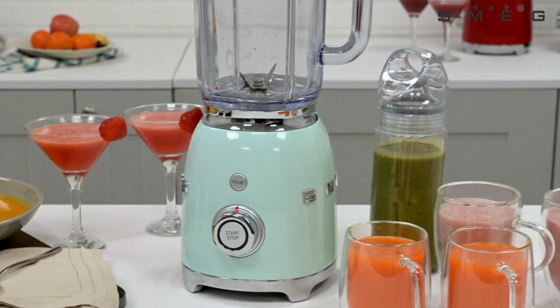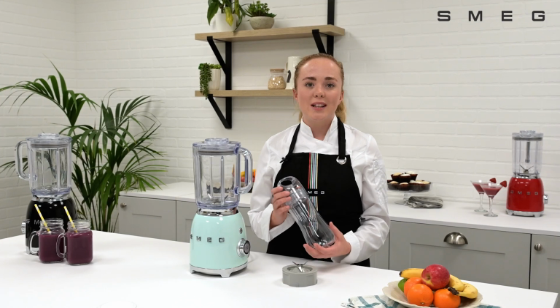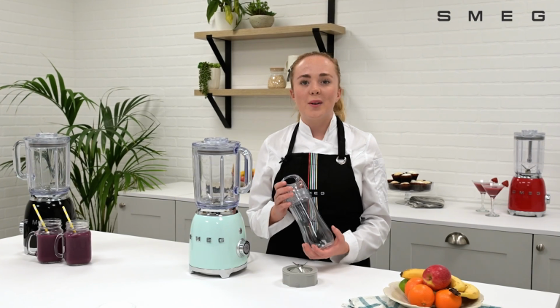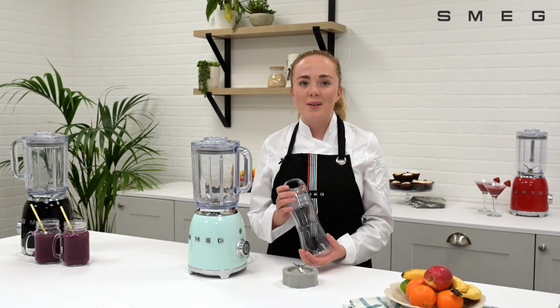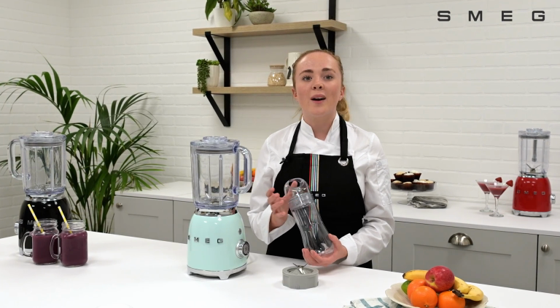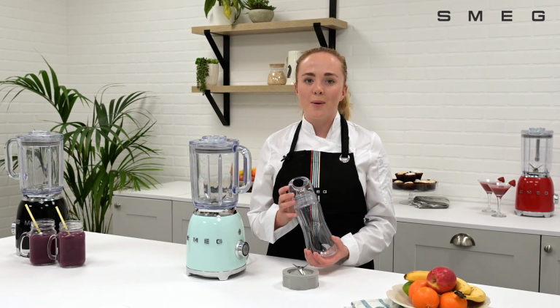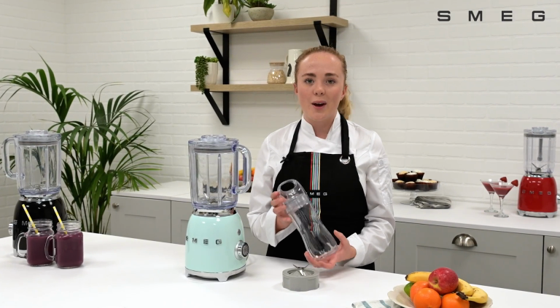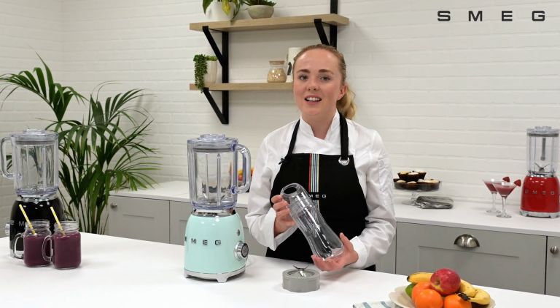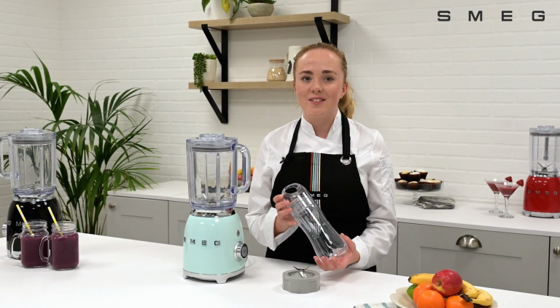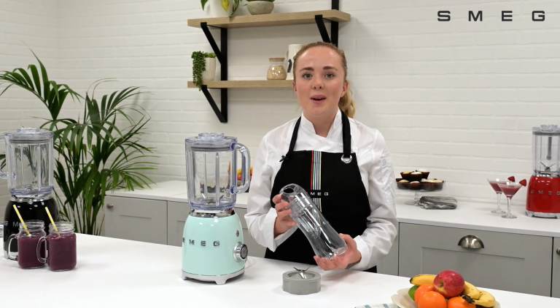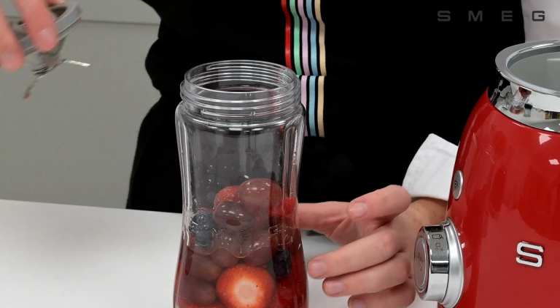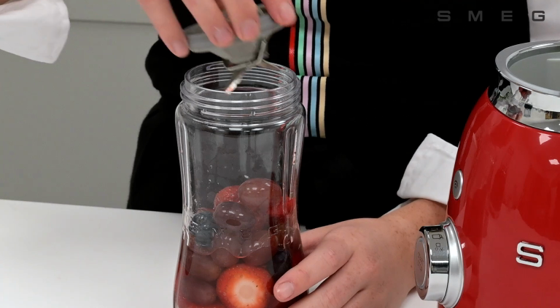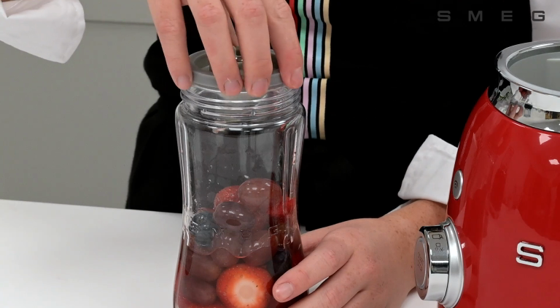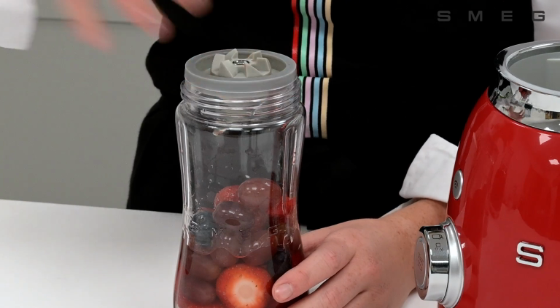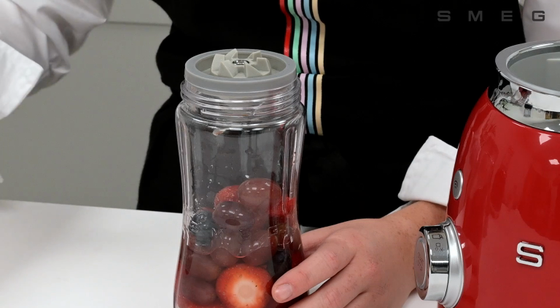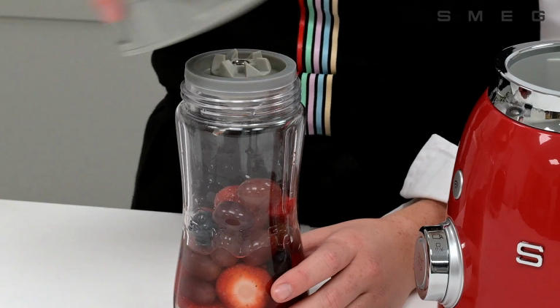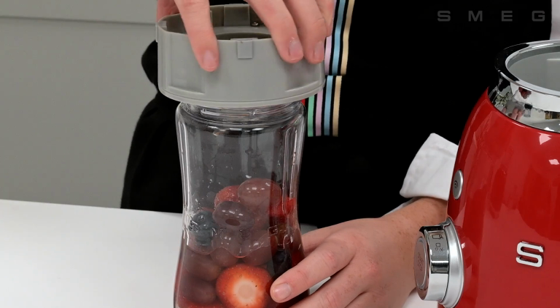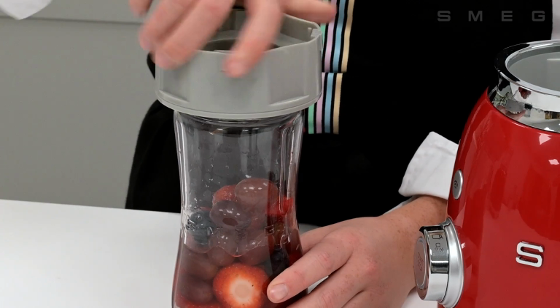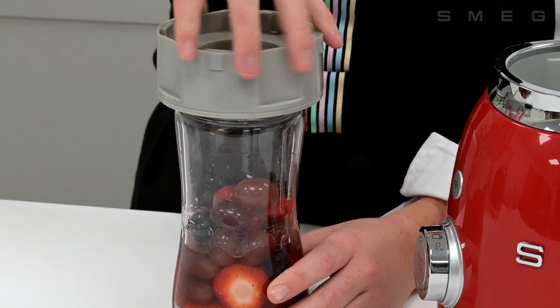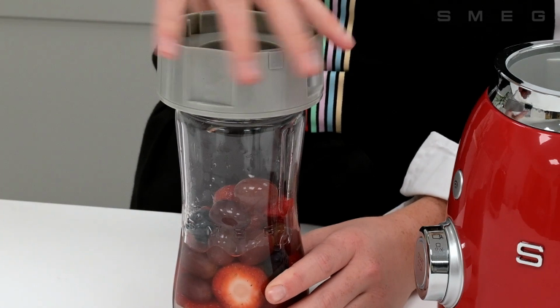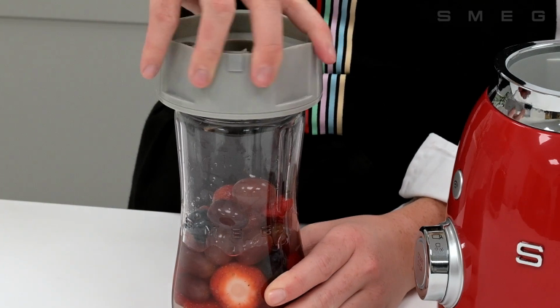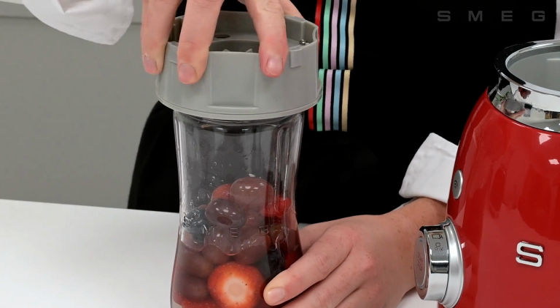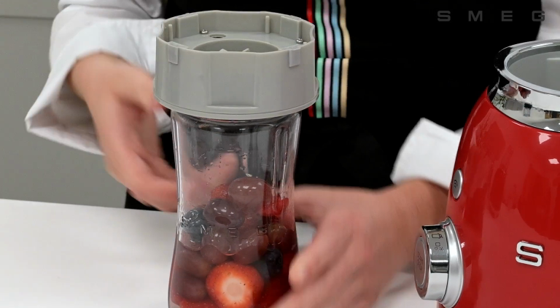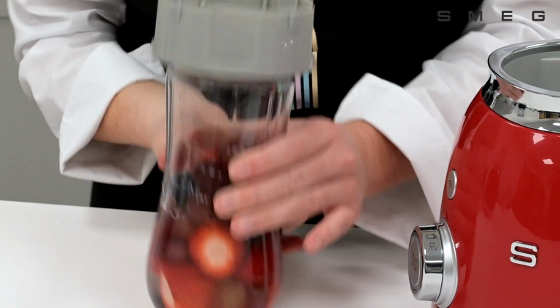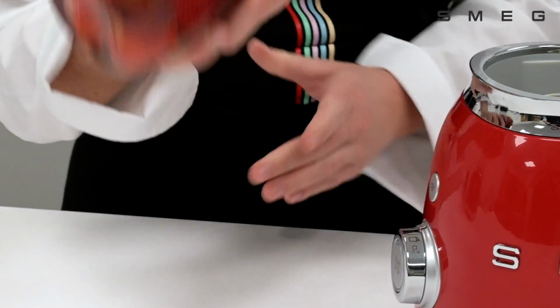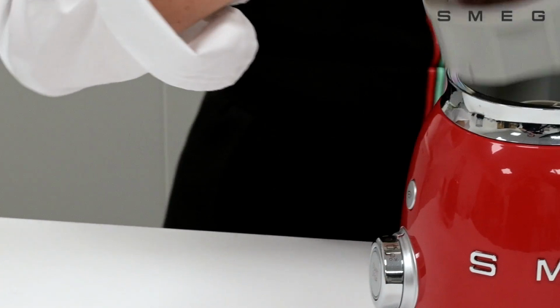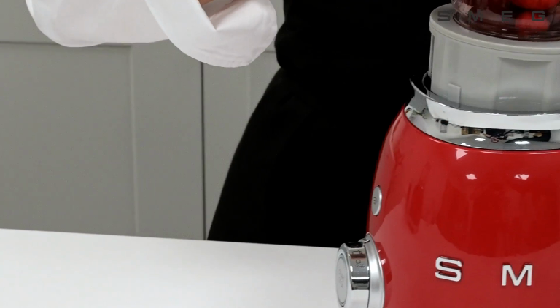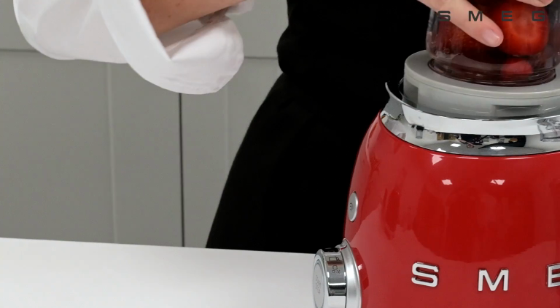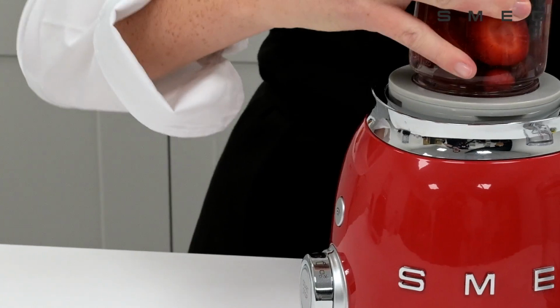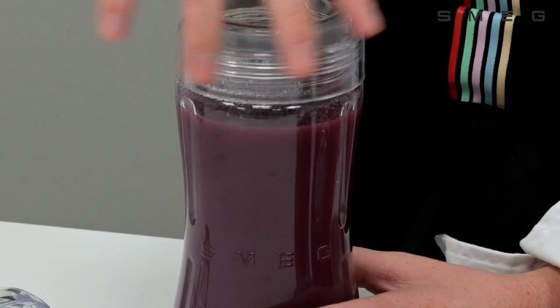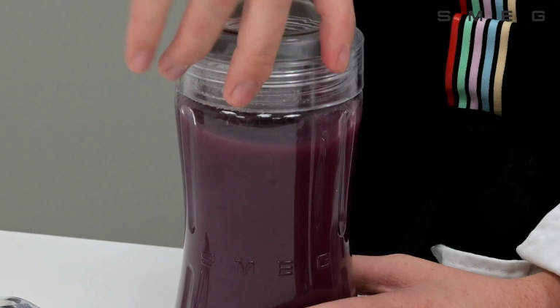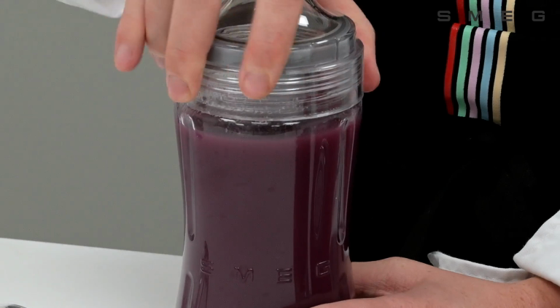For a quick smoothie on the go, Smeg offers a bottle to go additional accessory, which allows you to blend directly inside the bottle. Simply remove the blades, screw on the lid and go.